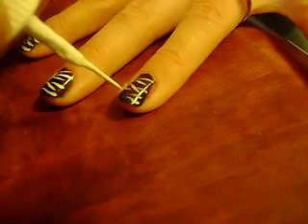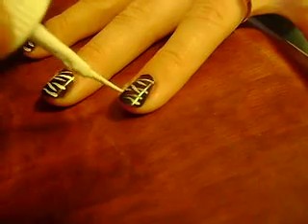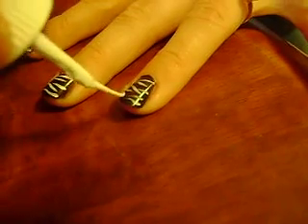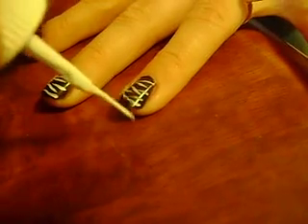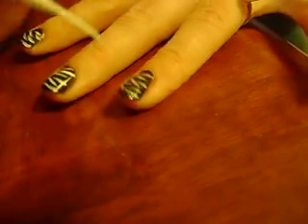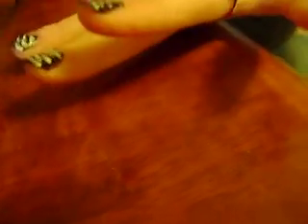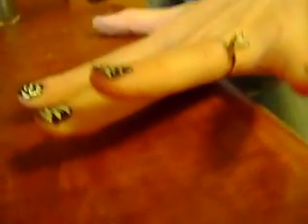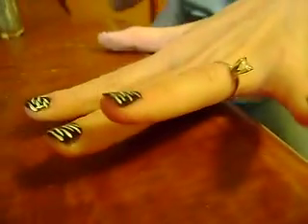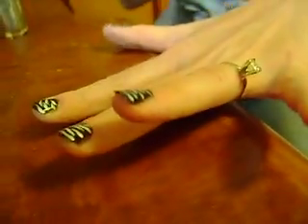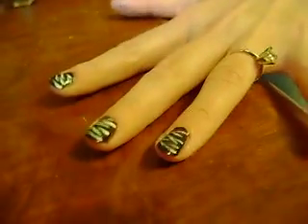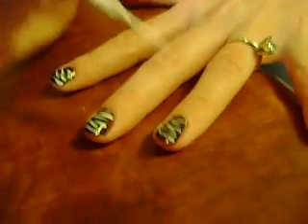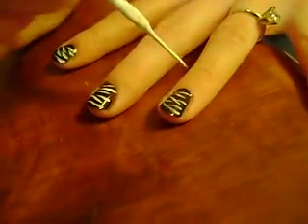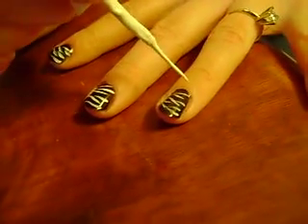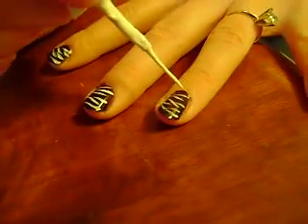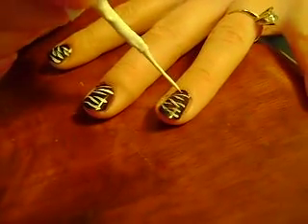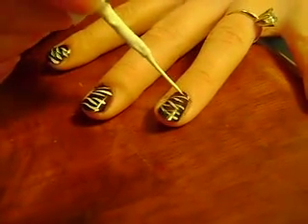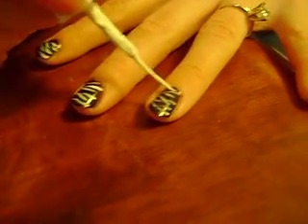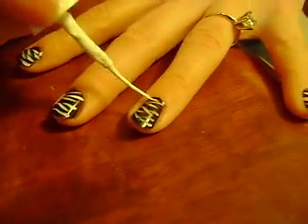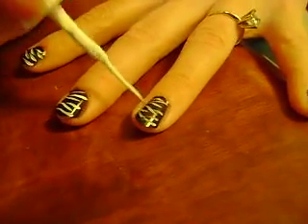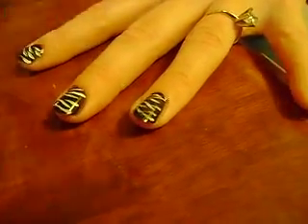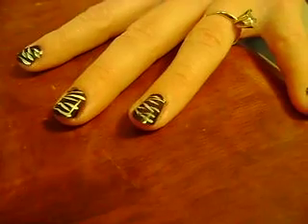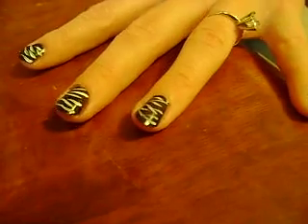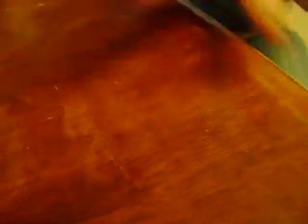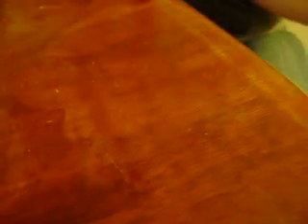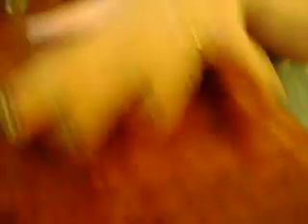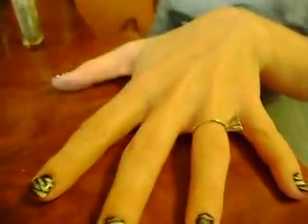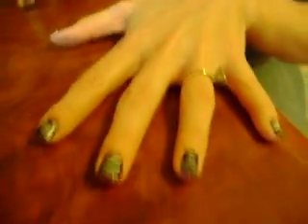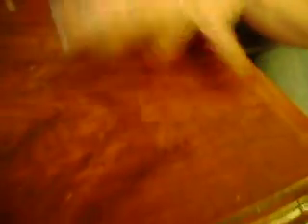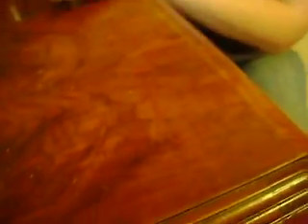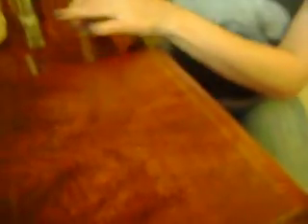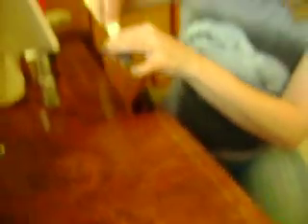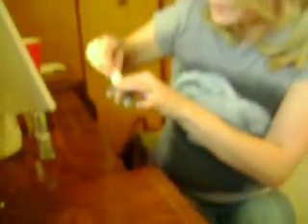You just stripe it like a zebra. They're not going to be perfect, but that's how I do it. Really simple.